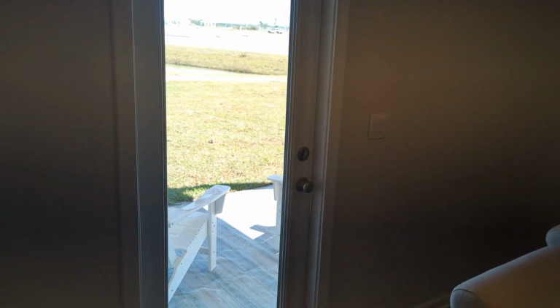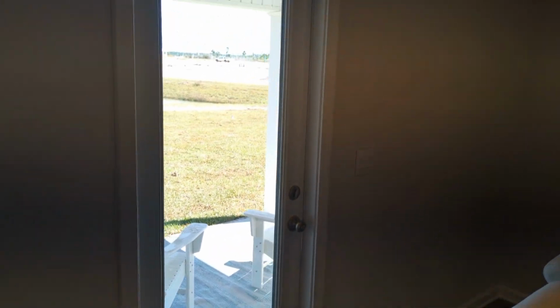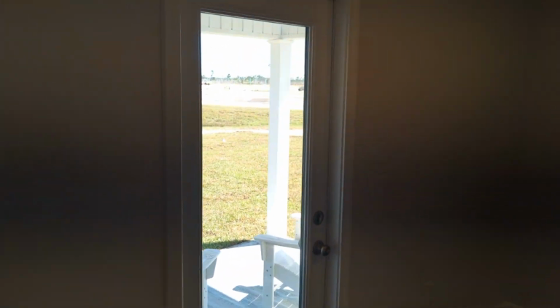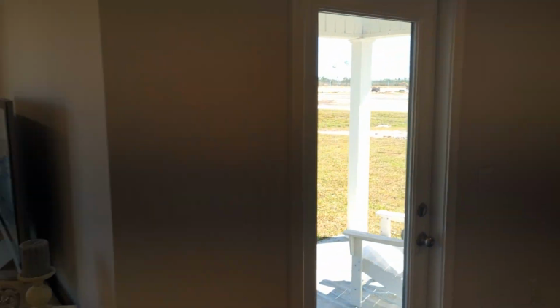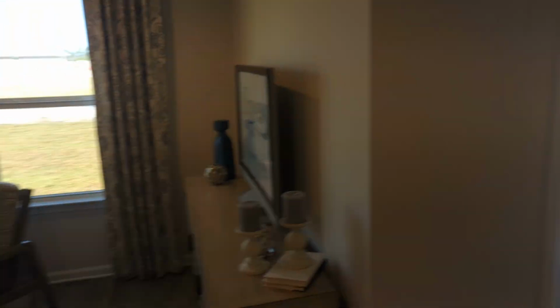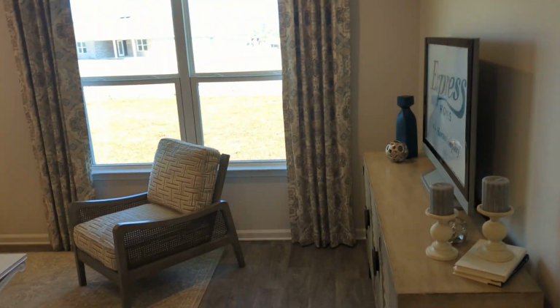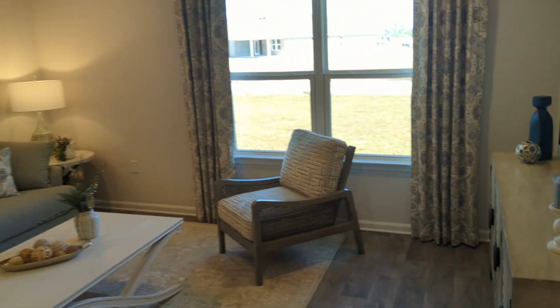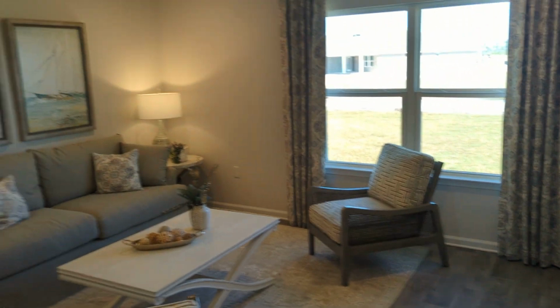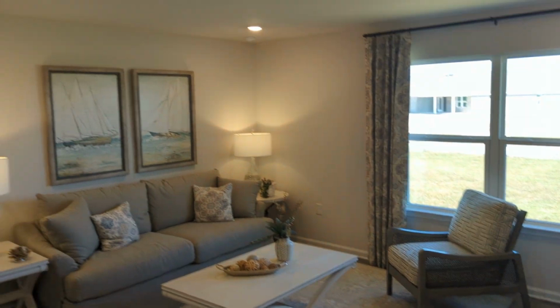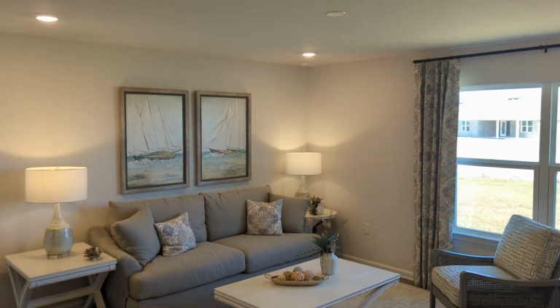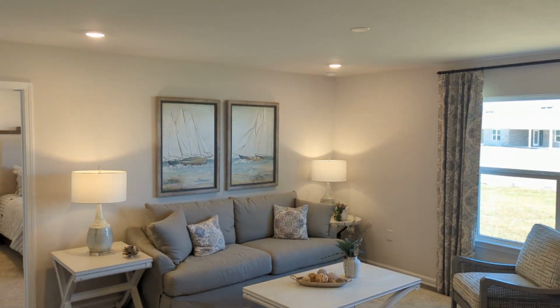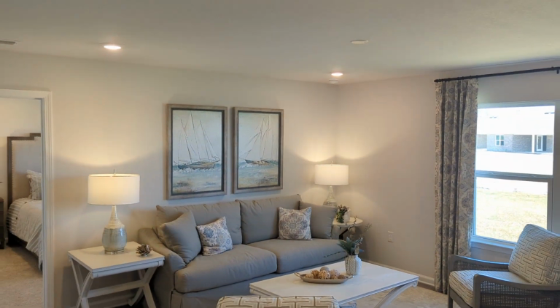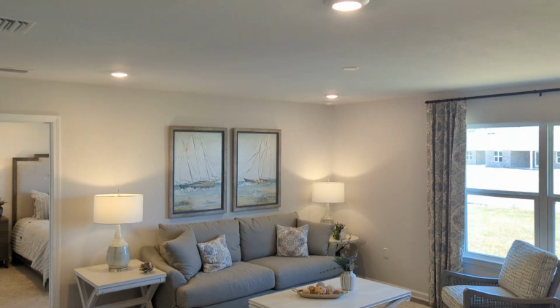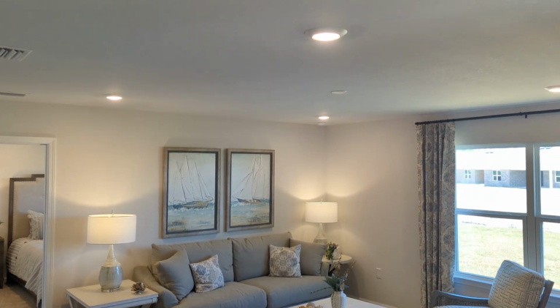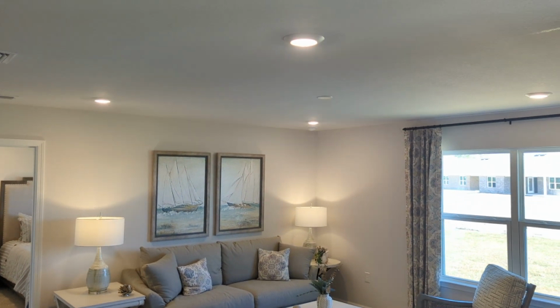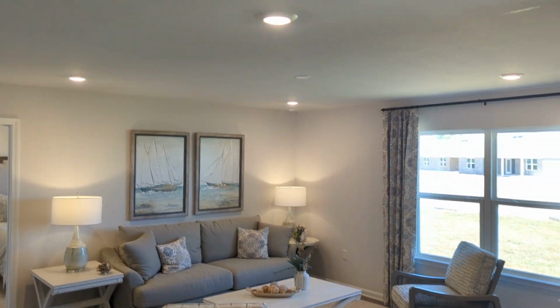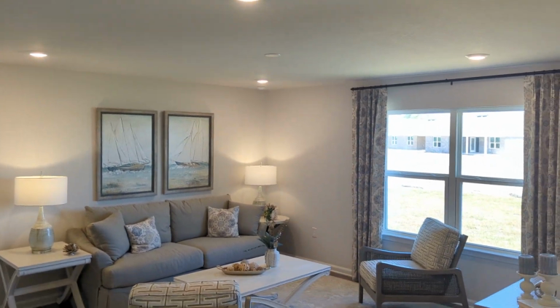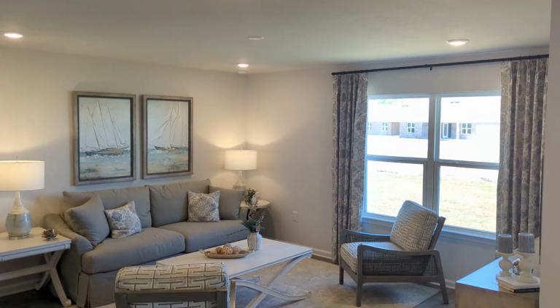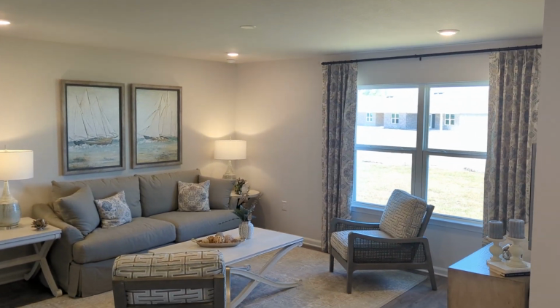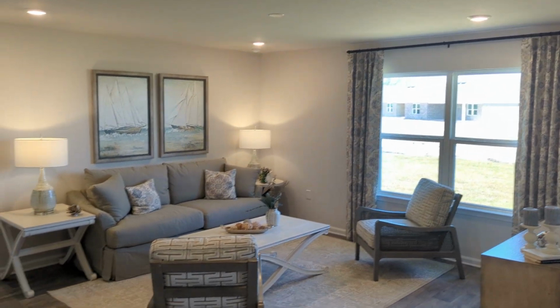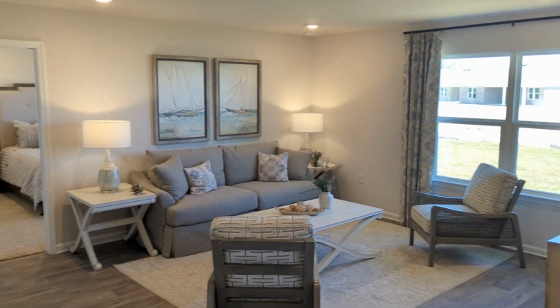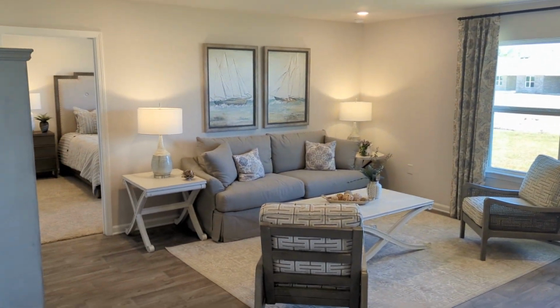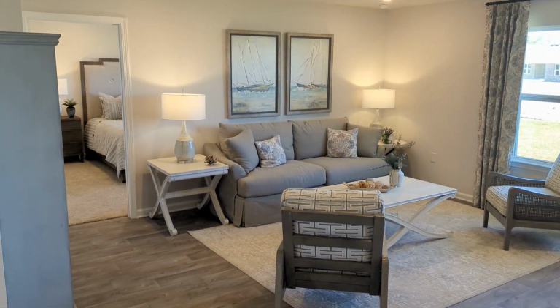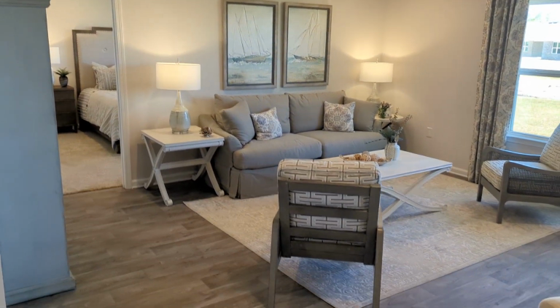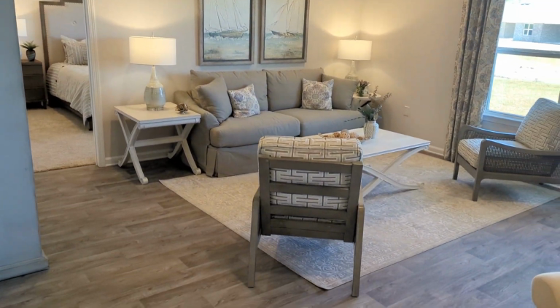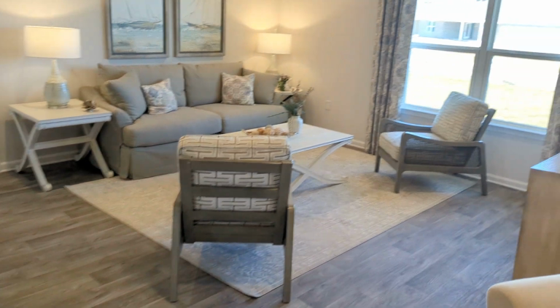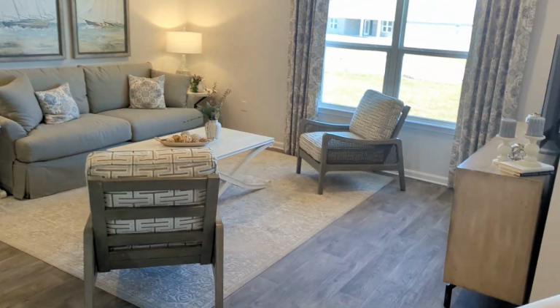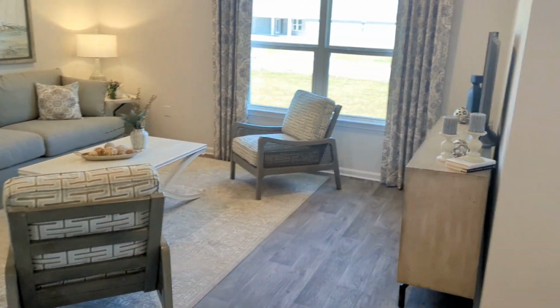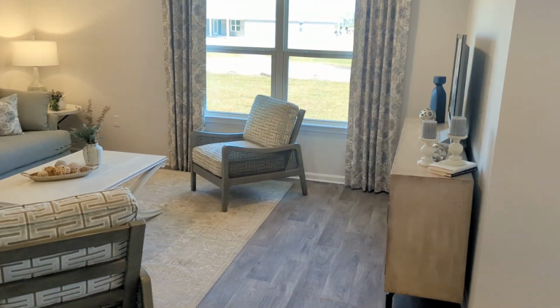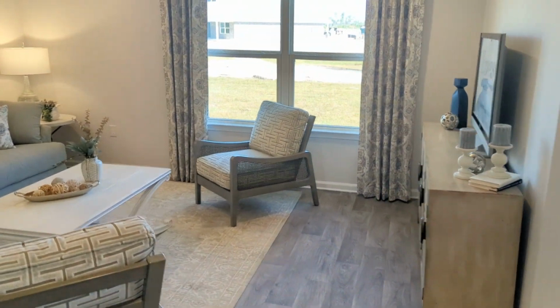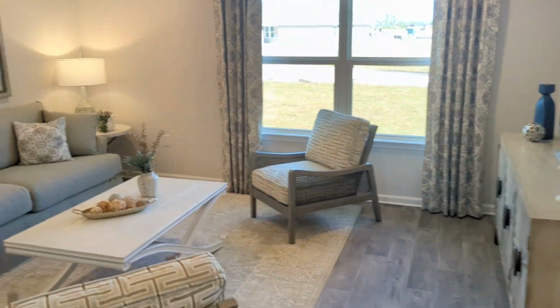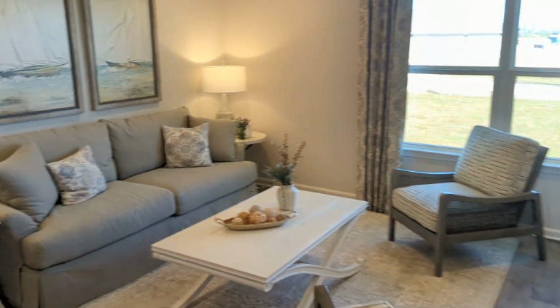Covered back porch. And our living room — you can see a little disc there in the ceiling; that's so you can install a fan. We've already got it blocked and wired, so it's just picking out a fan and getting it hooked up.